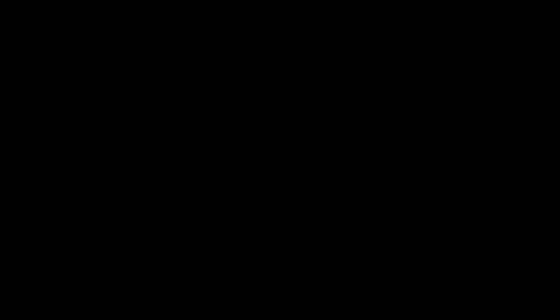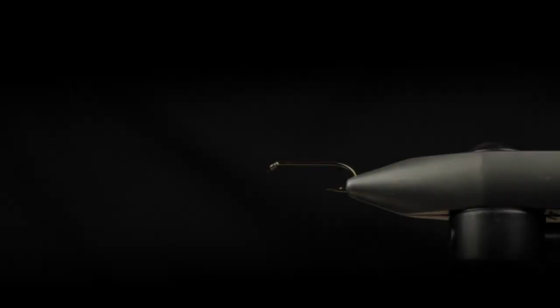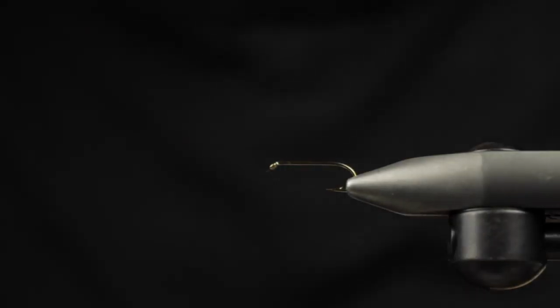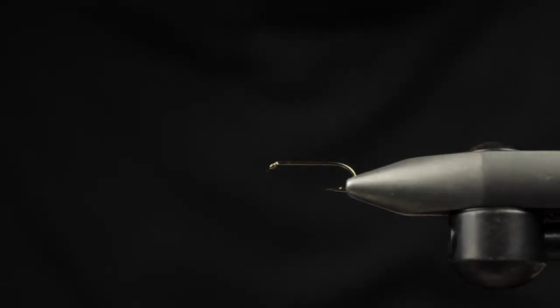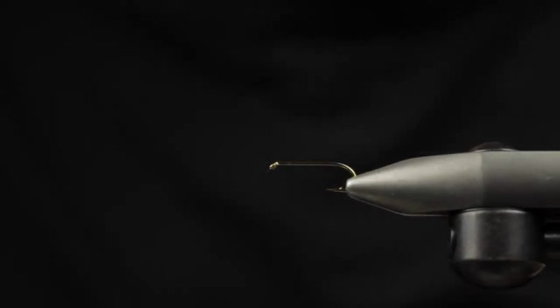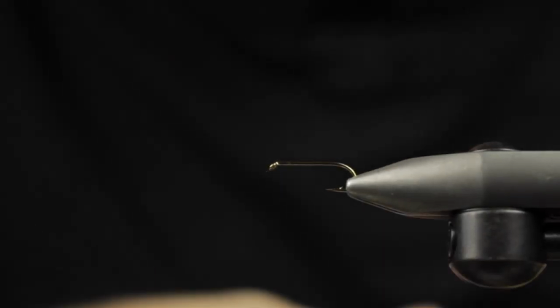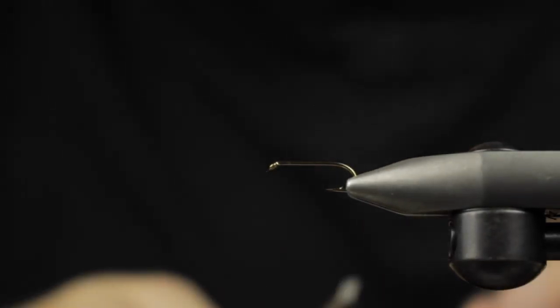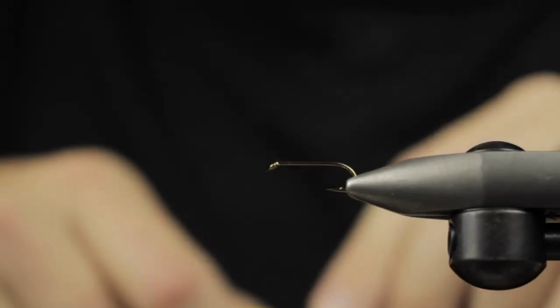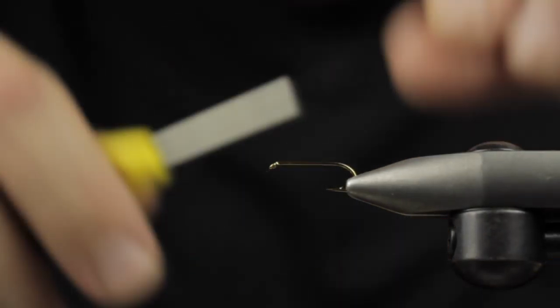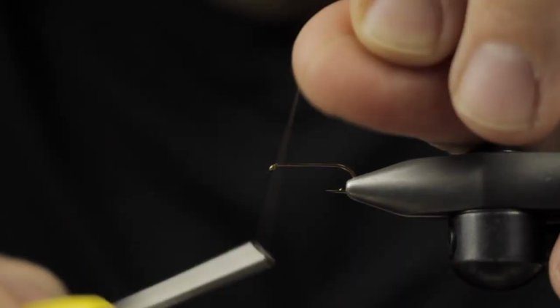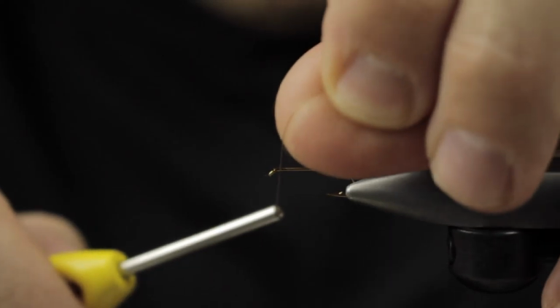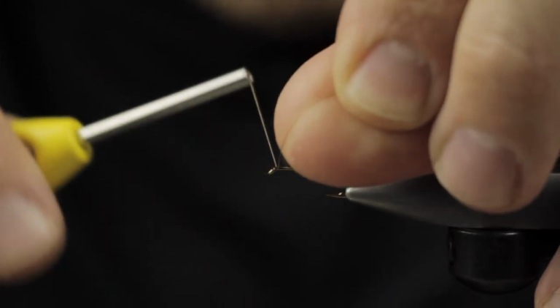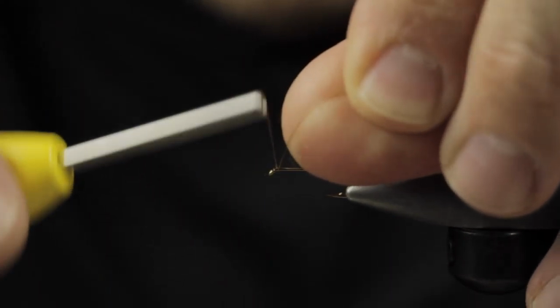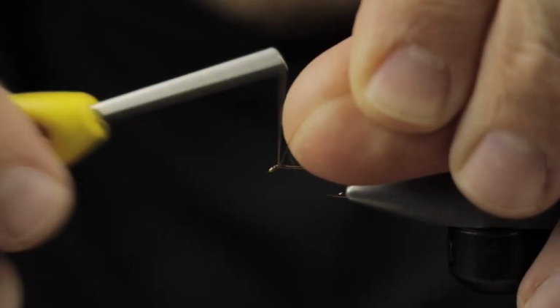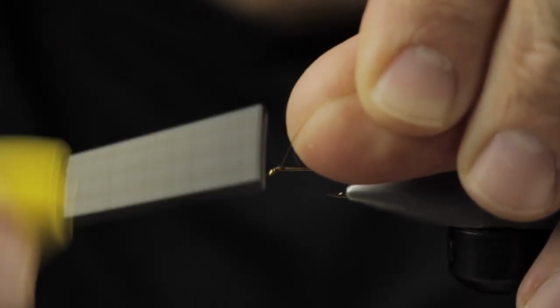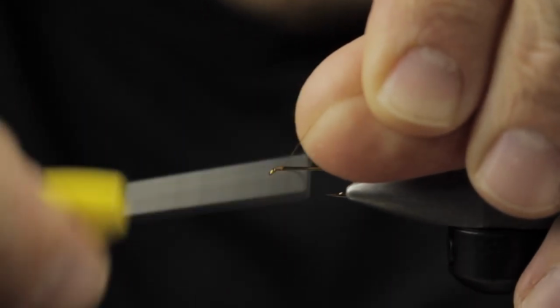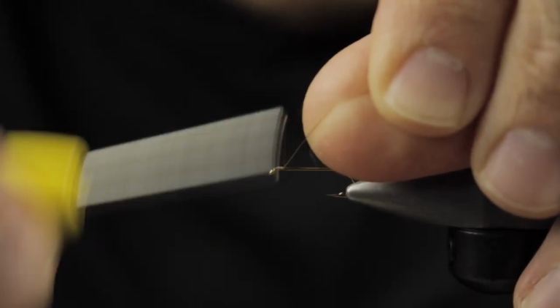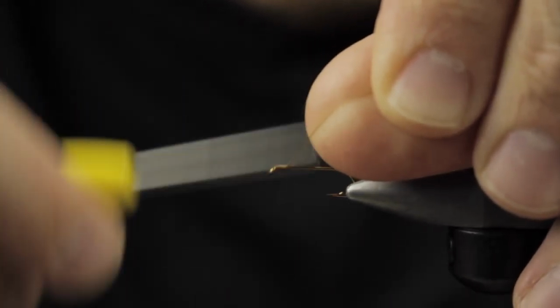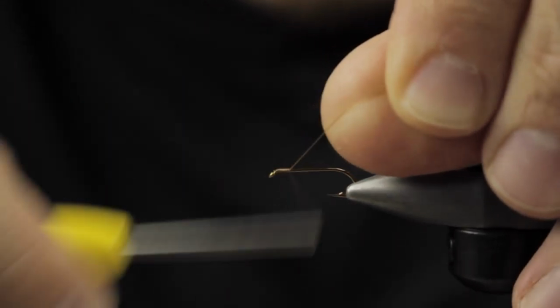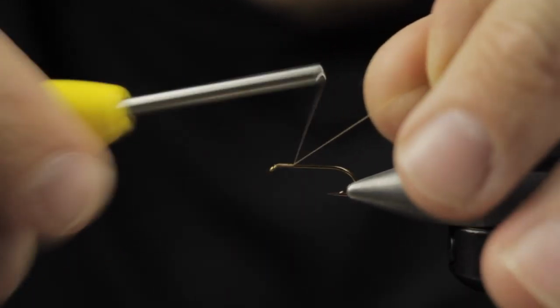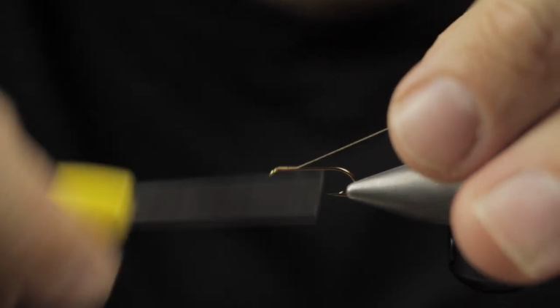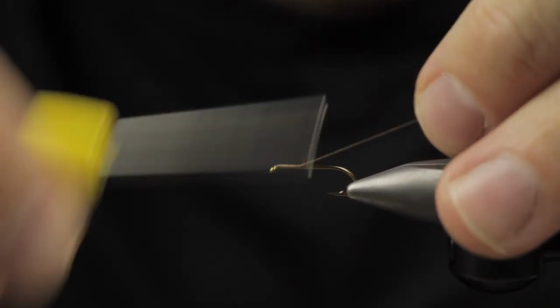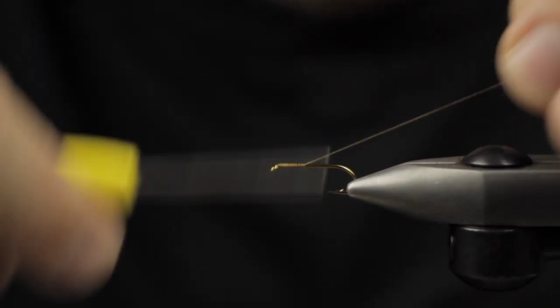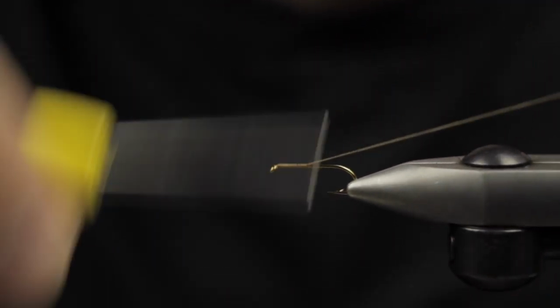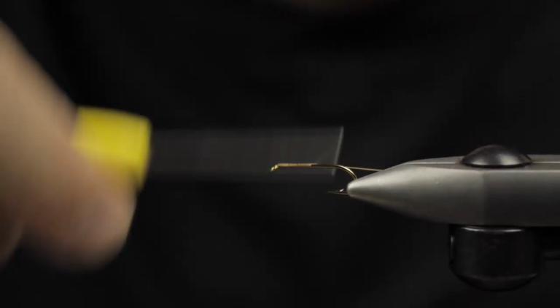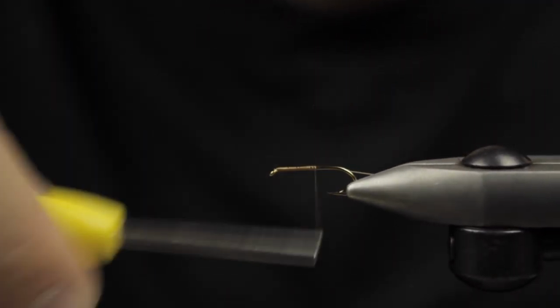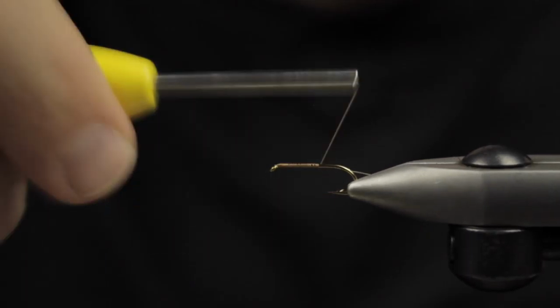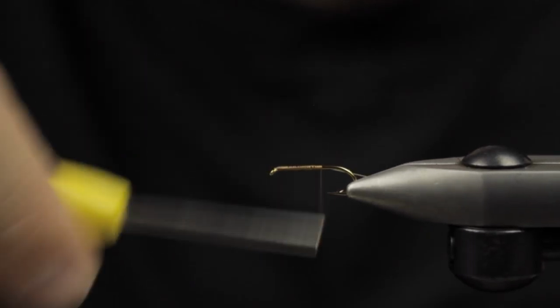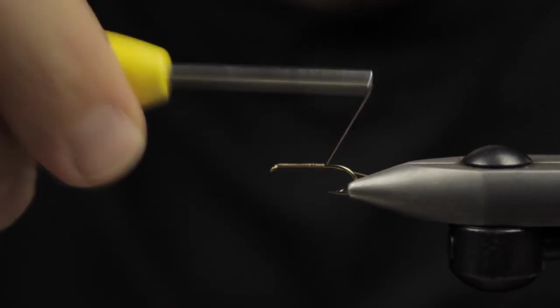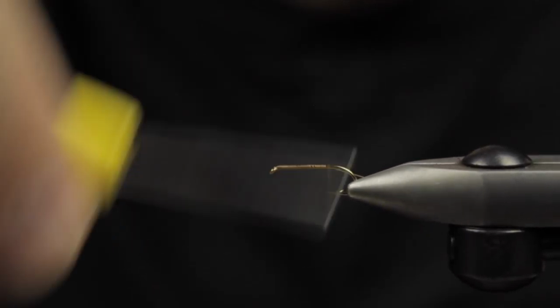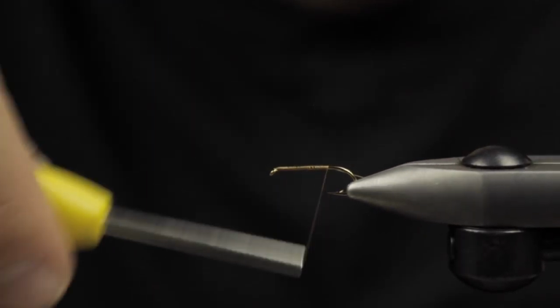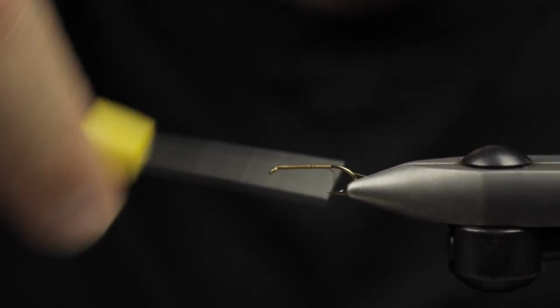Hey guys, Matt here from the Min Outdoors. Today we're going to be tying an Elk Hair Caddis size 14 using an 8-0 brown Vivas thread.